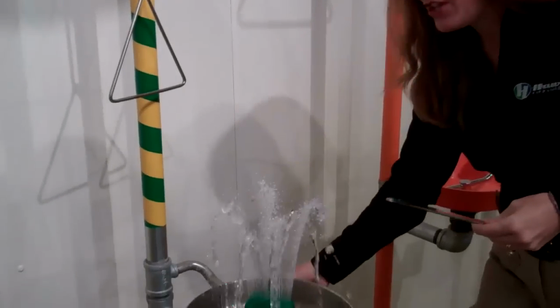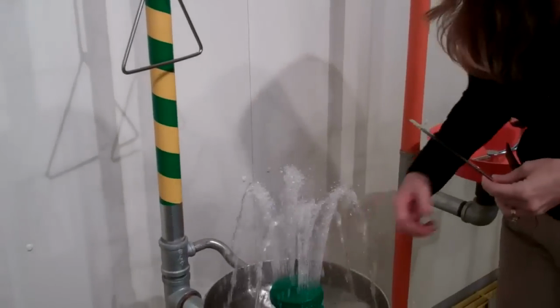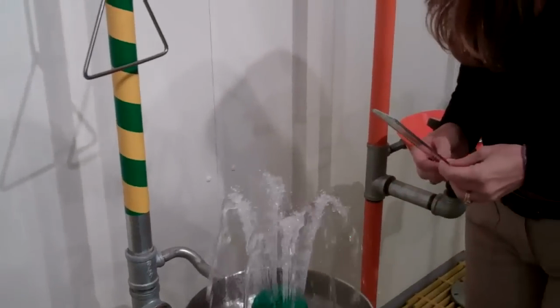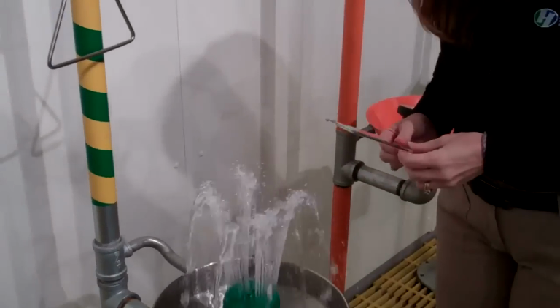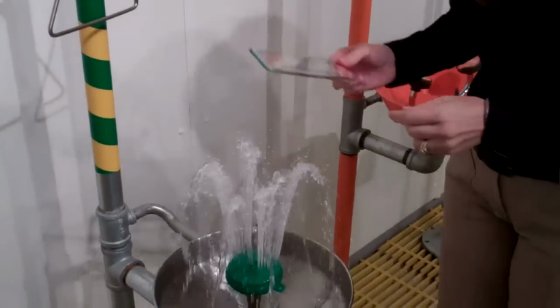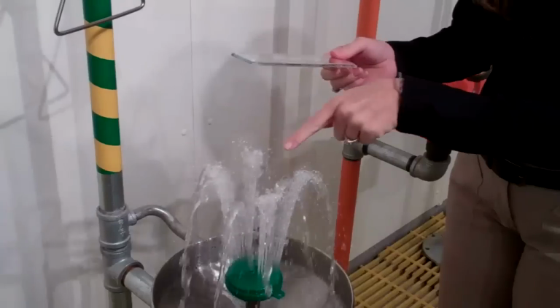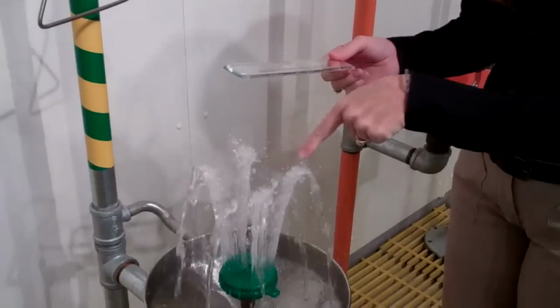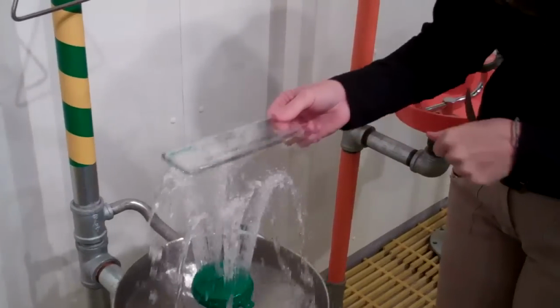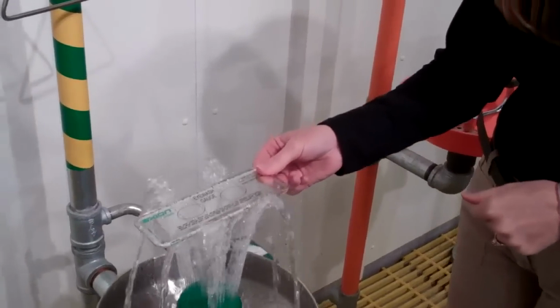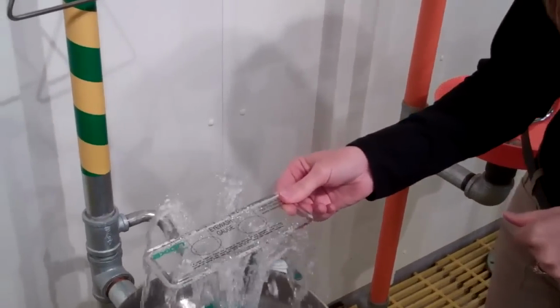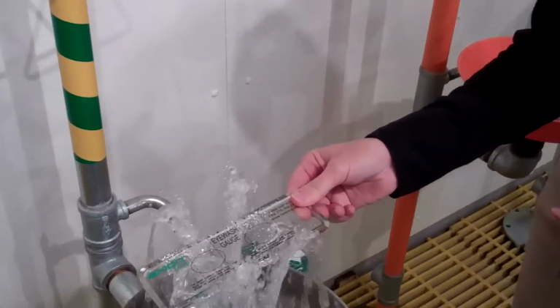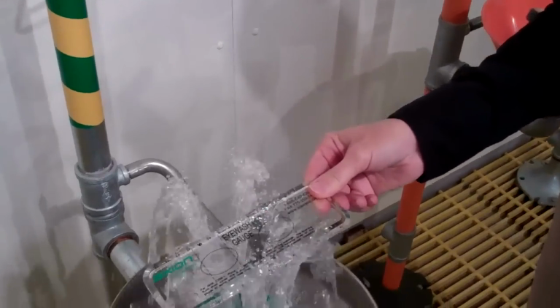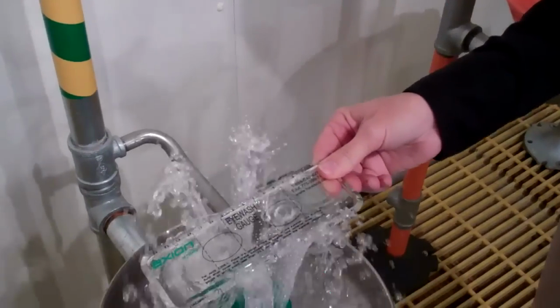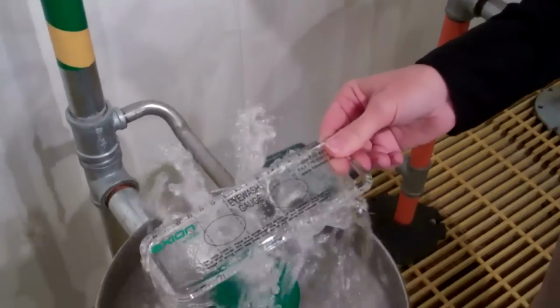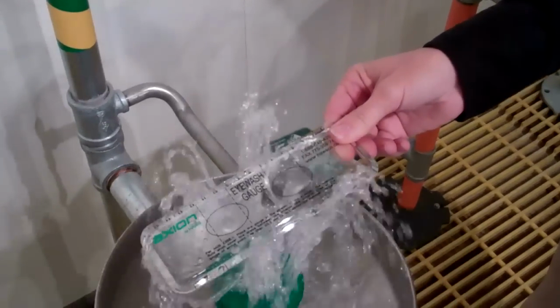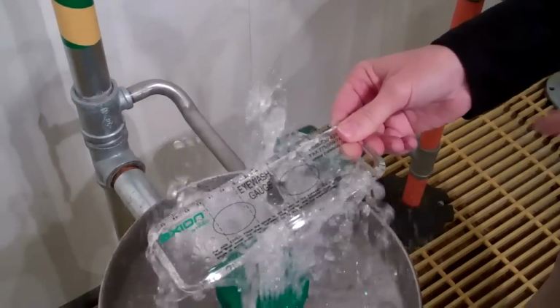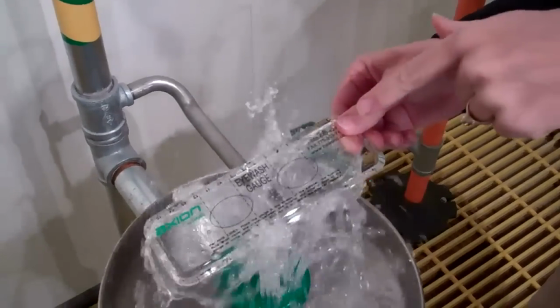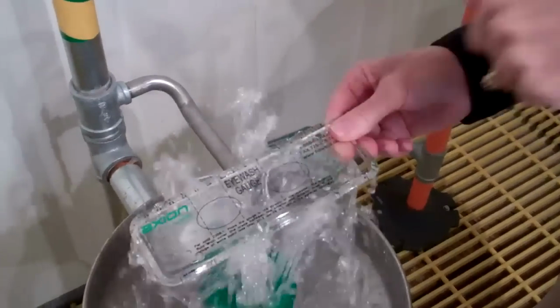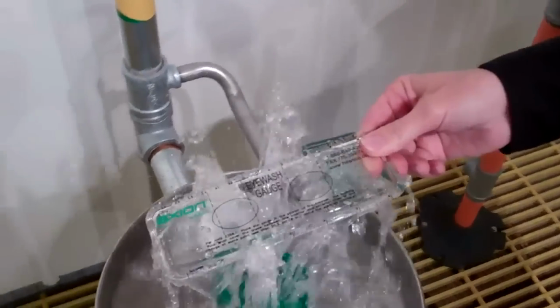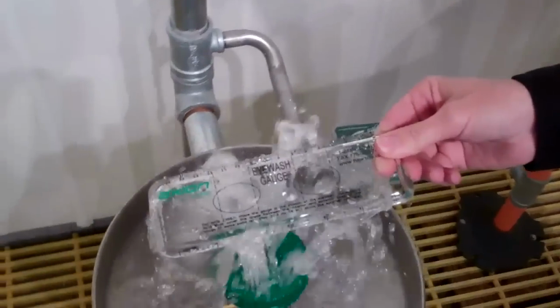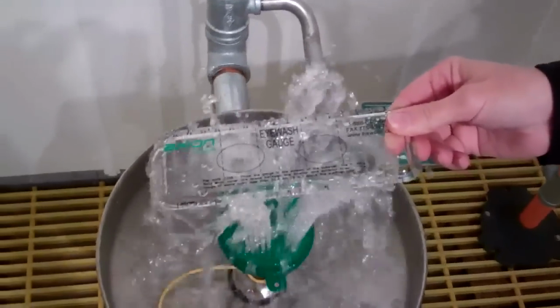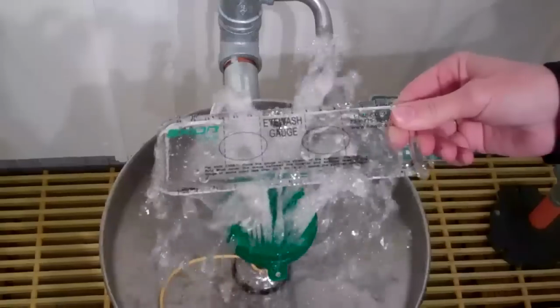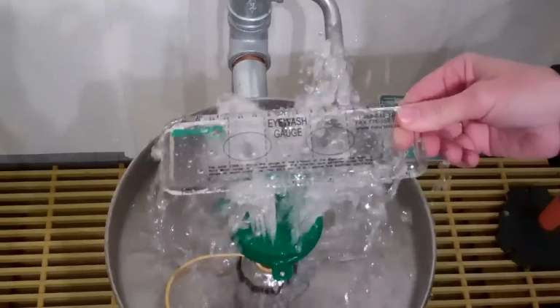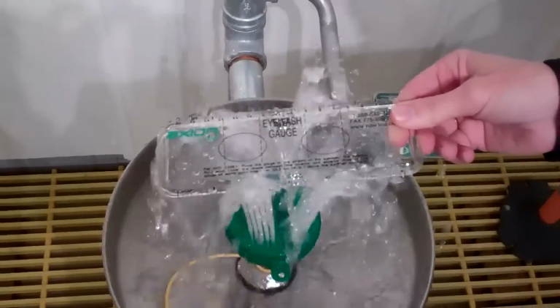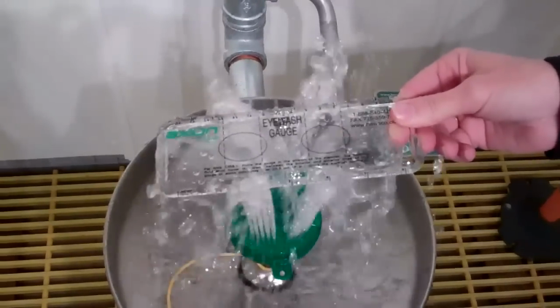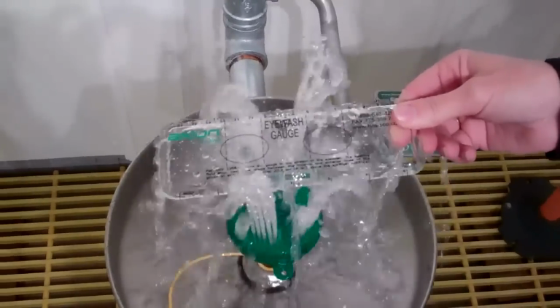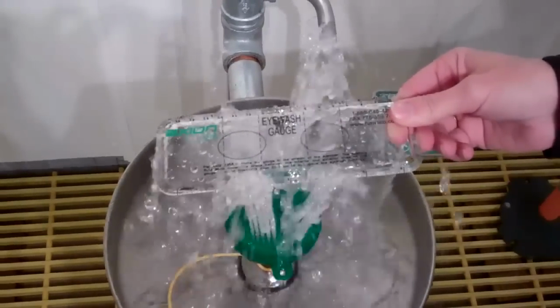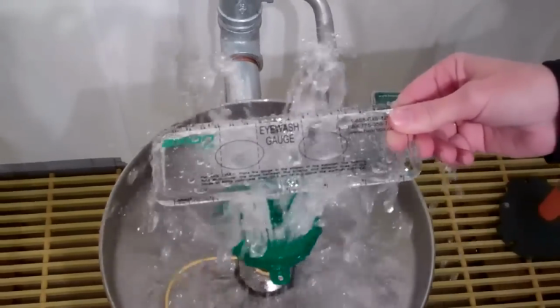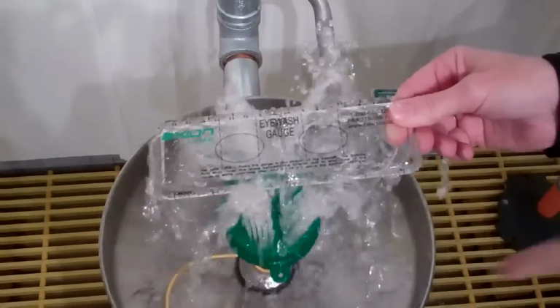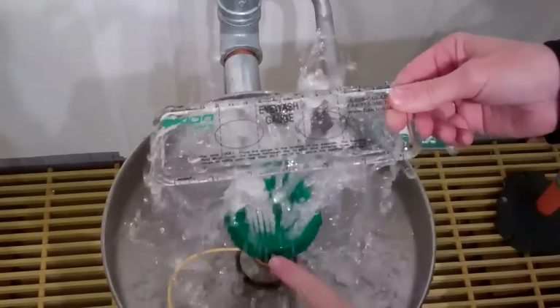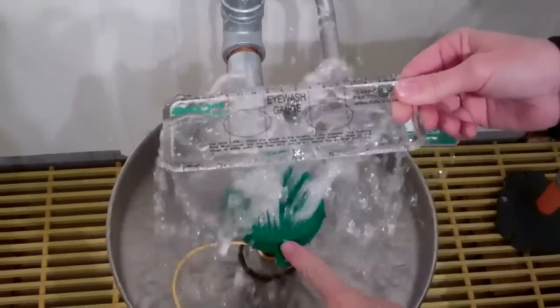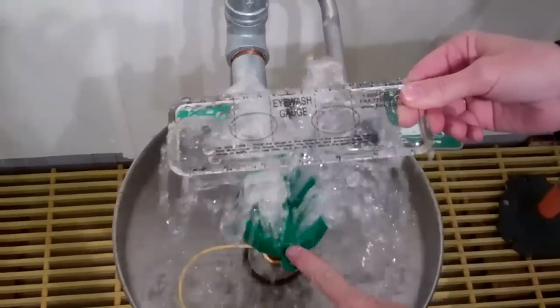You activate your eyewash and then the eye part, you go ahead and put the eyewash gauge in. Now wherever these two points are meeting, you want to make sure that that is no more than eight inches from the face of the unit.